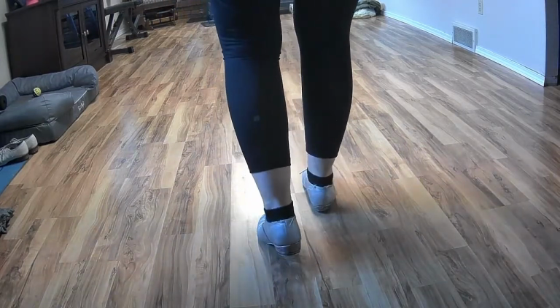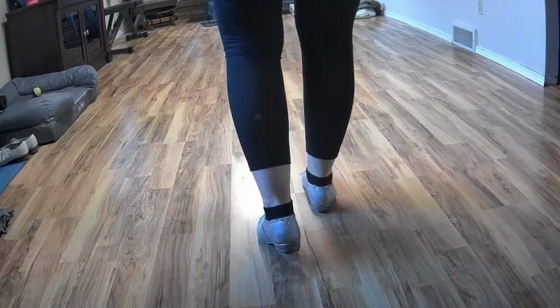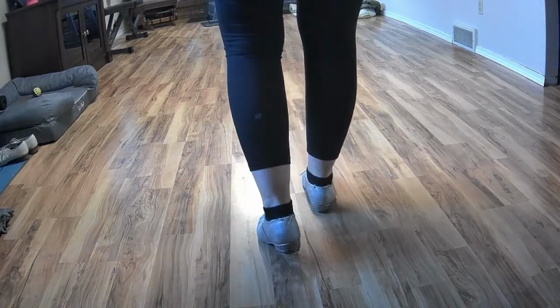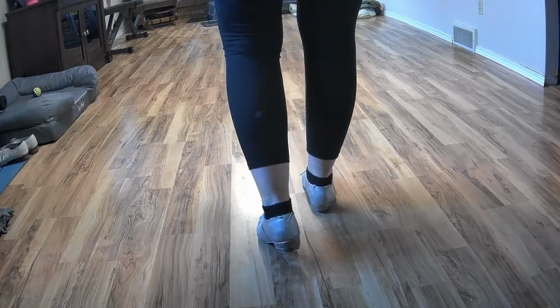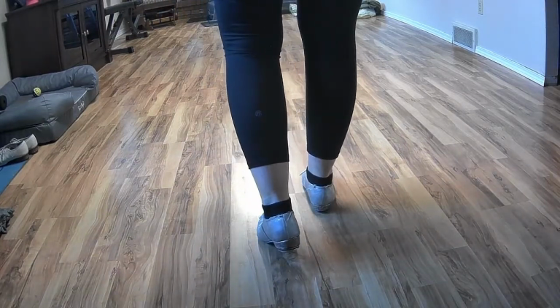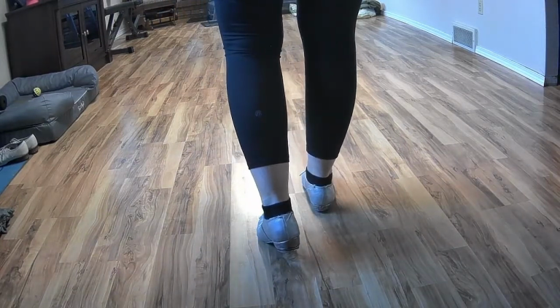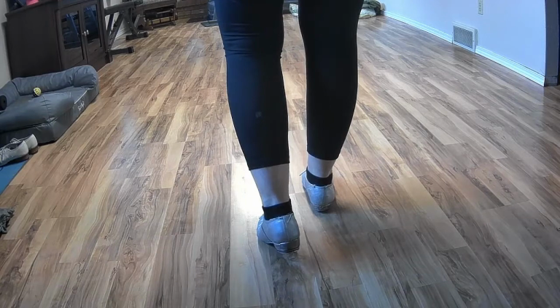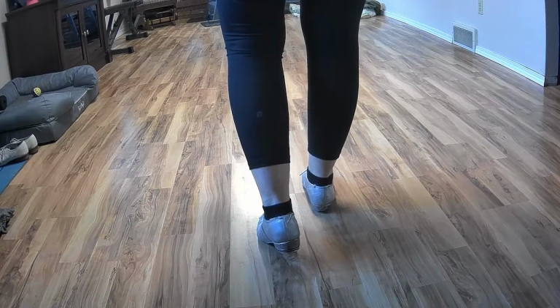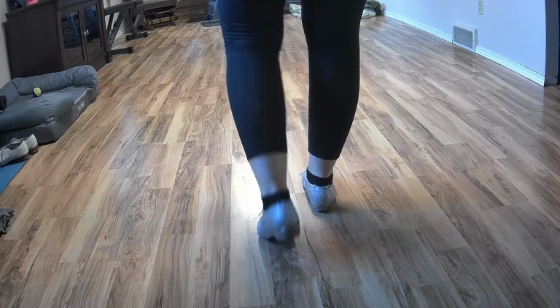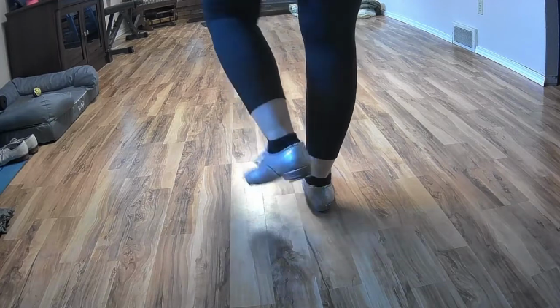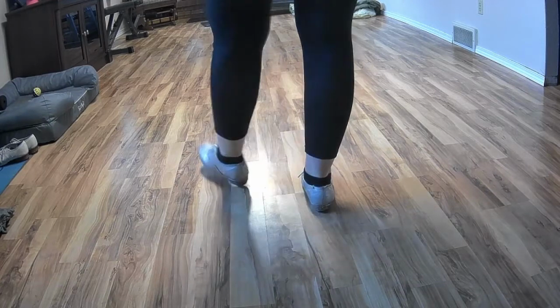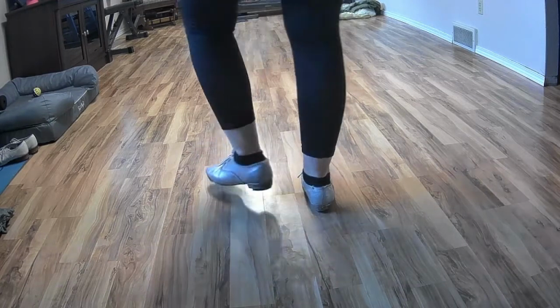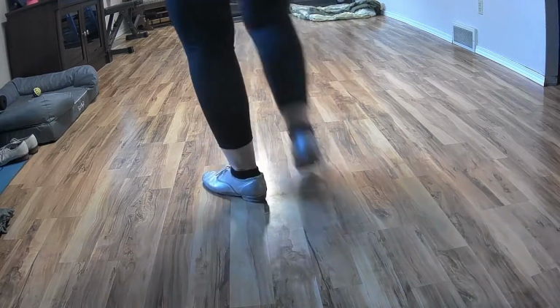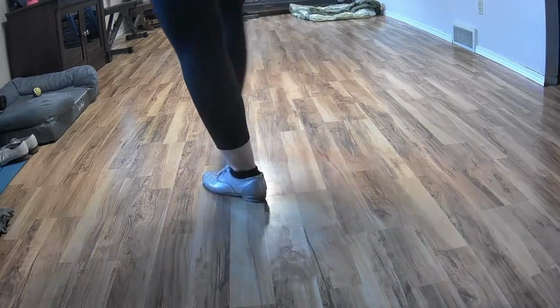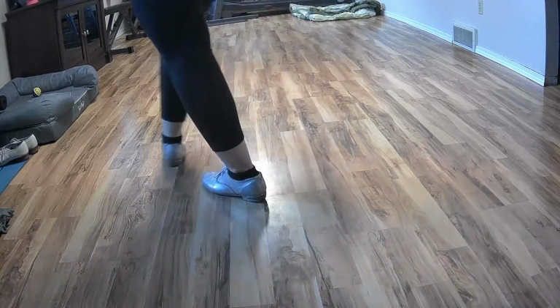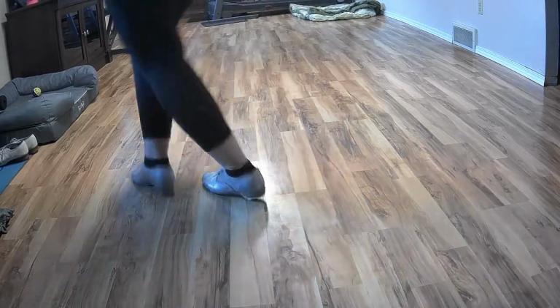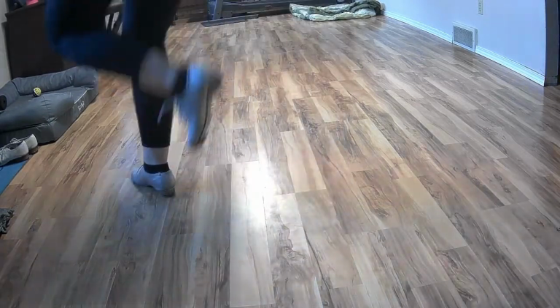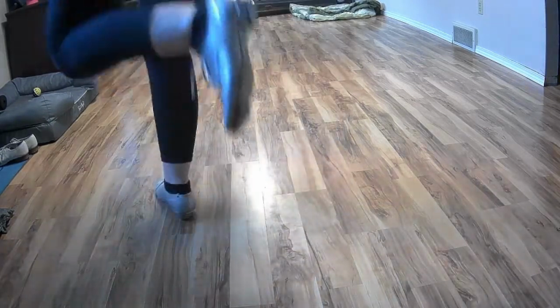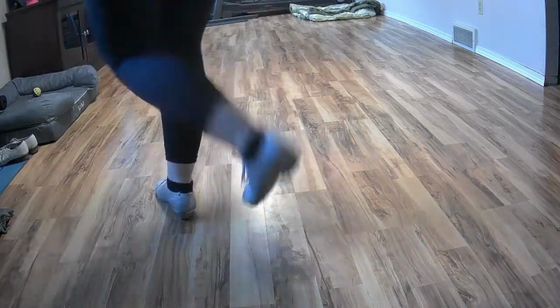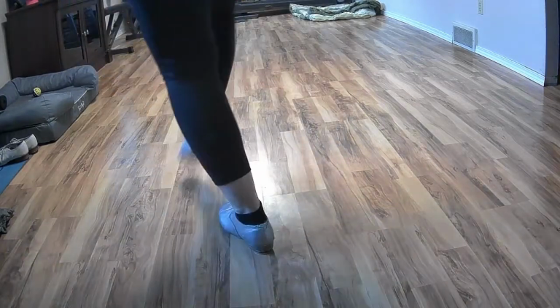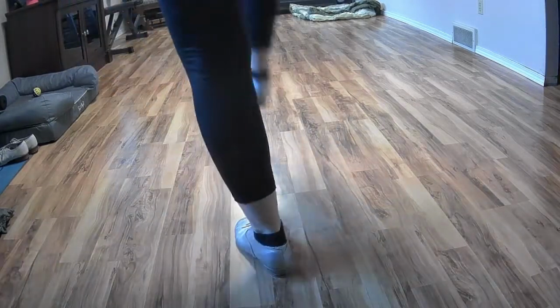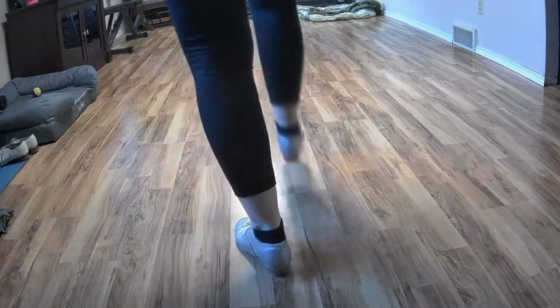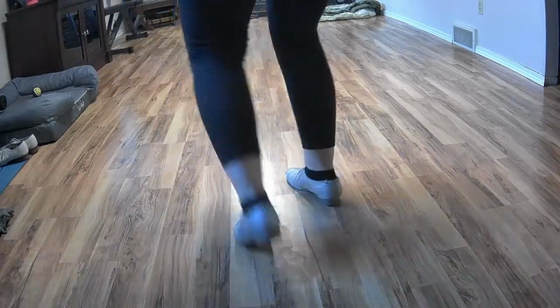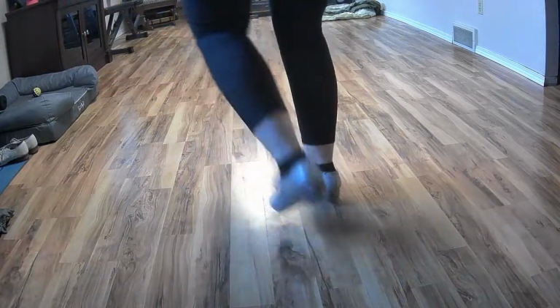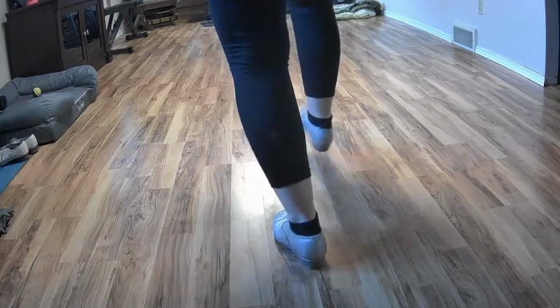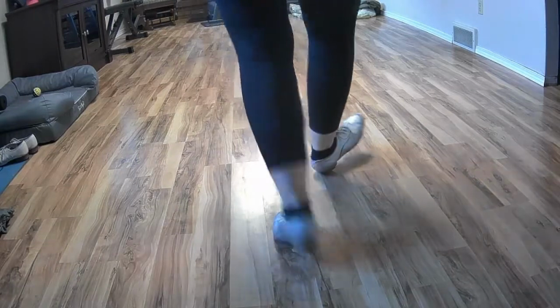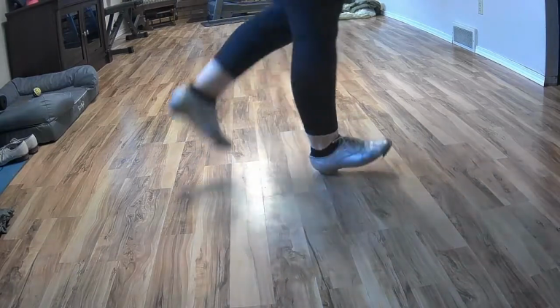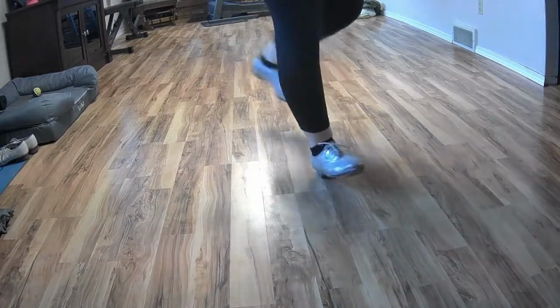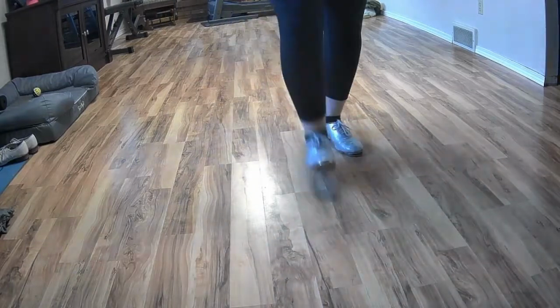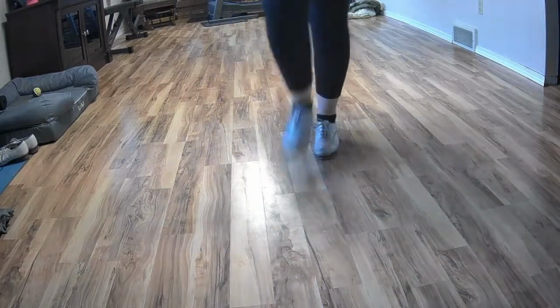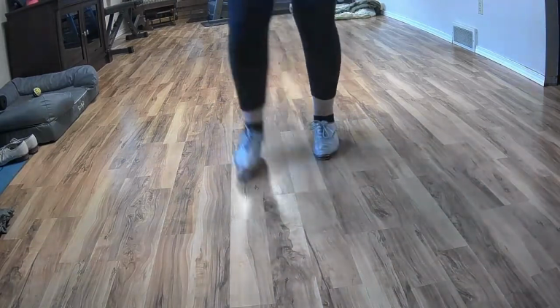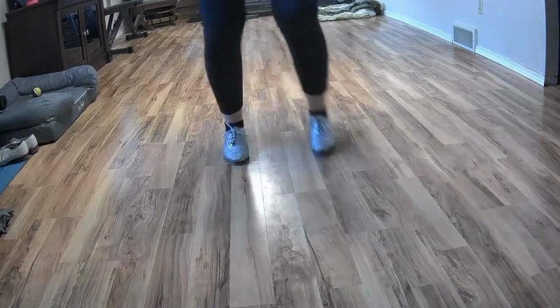Now we're going to turn that heel with your left foot. Double, step, double, over, drag, step, drag, step, rock heel, step, and a basic.